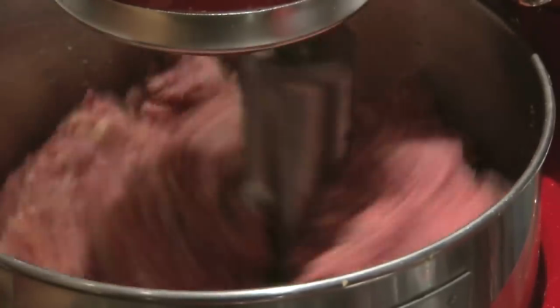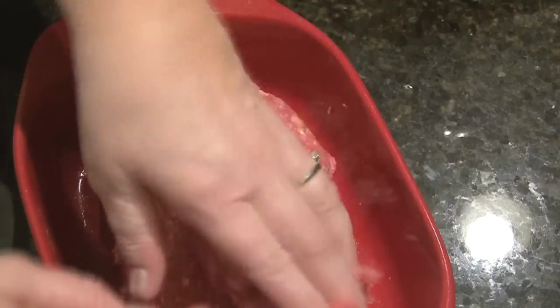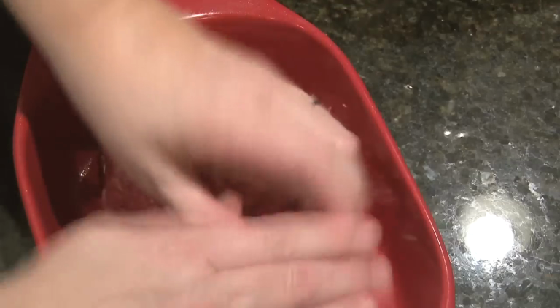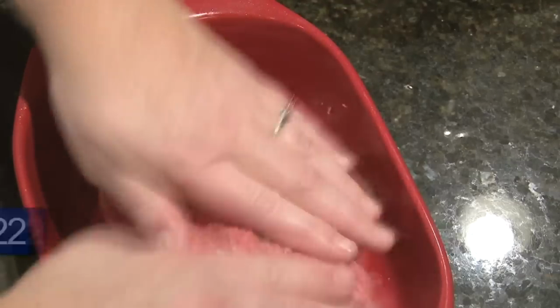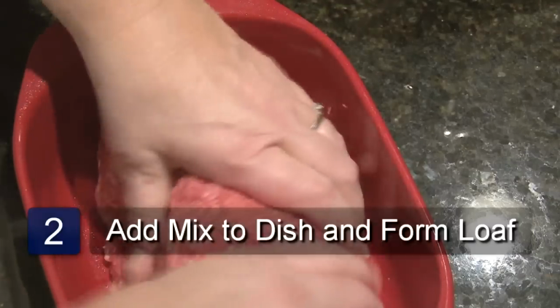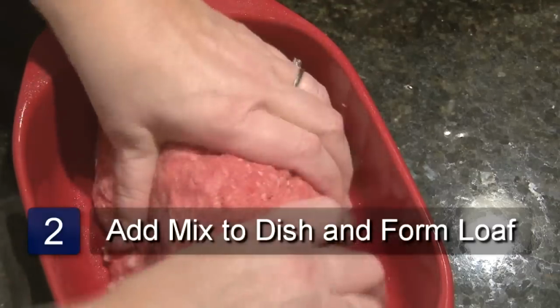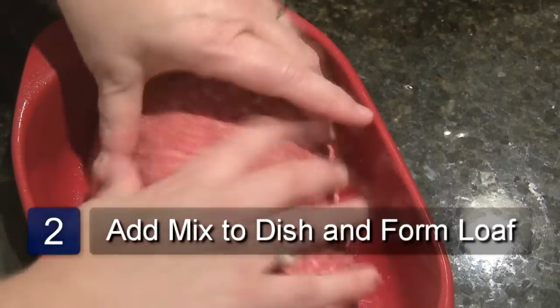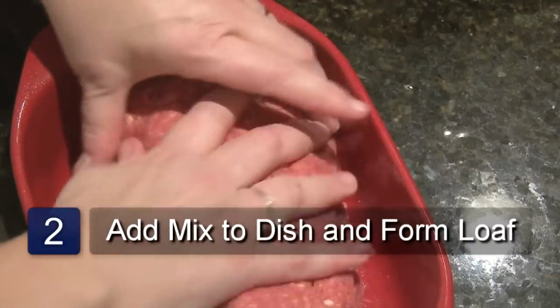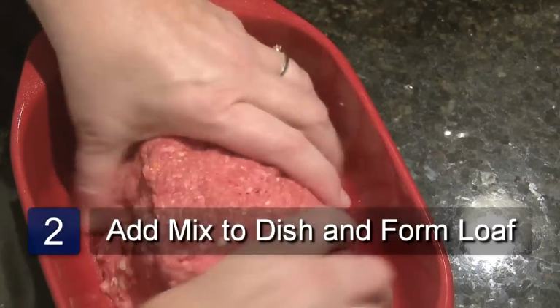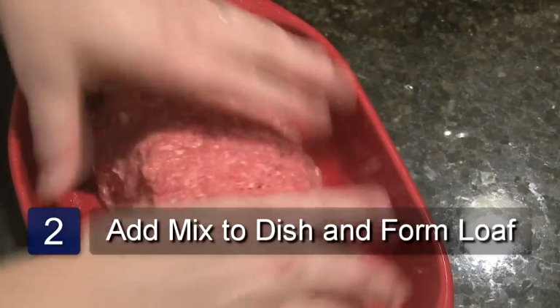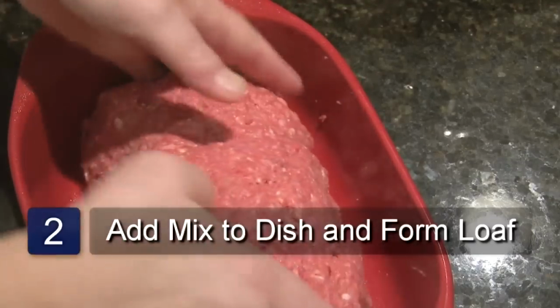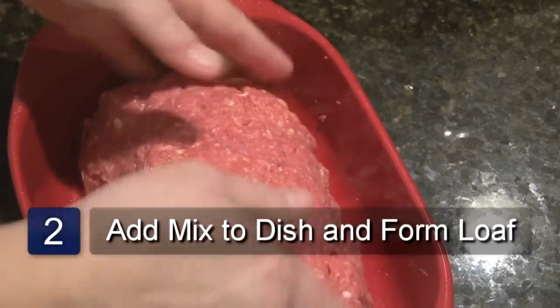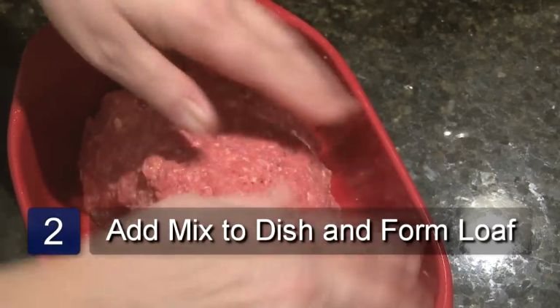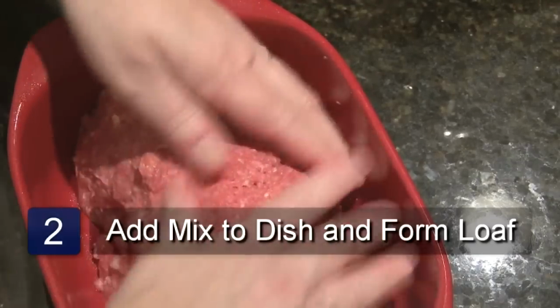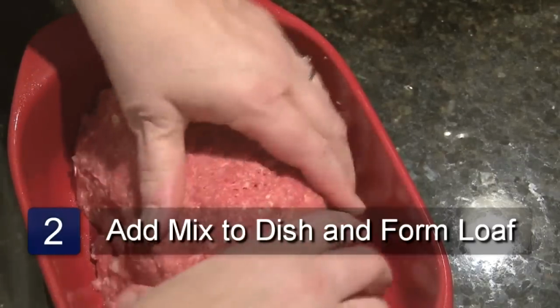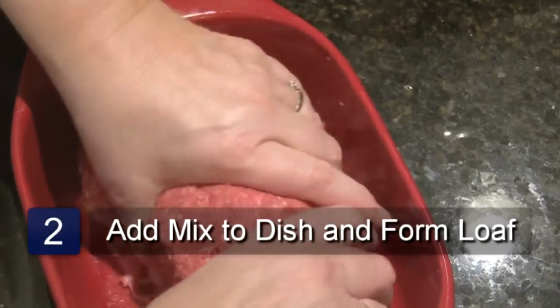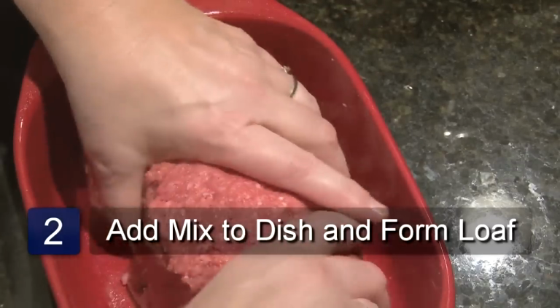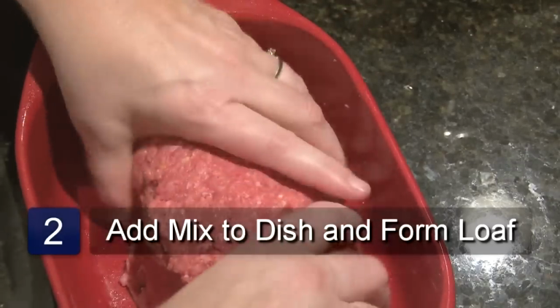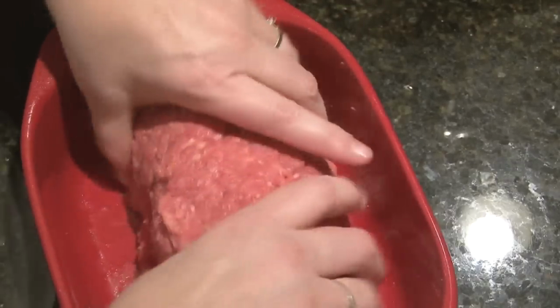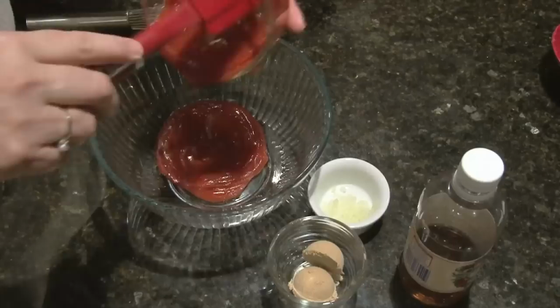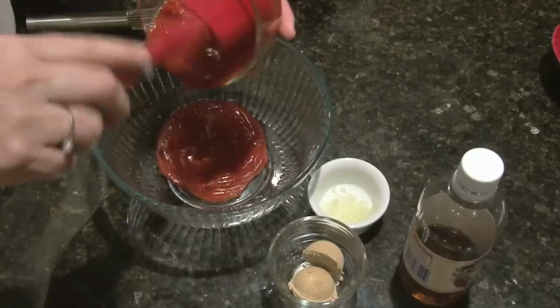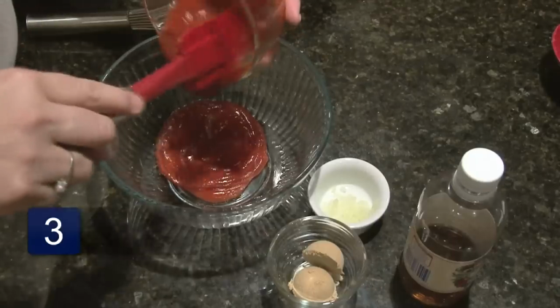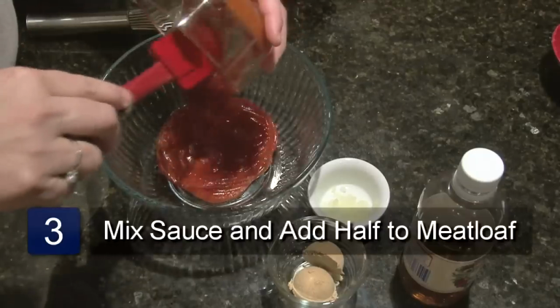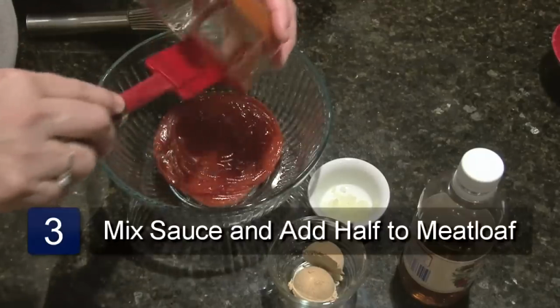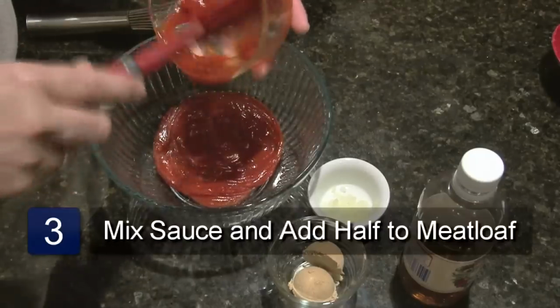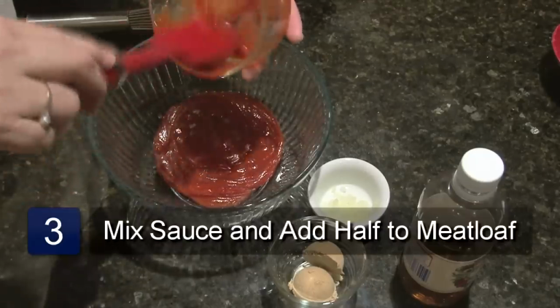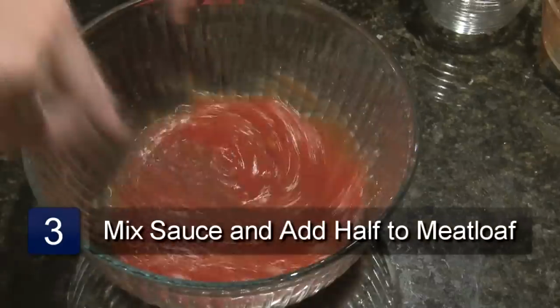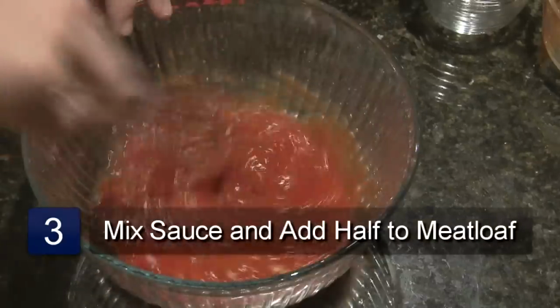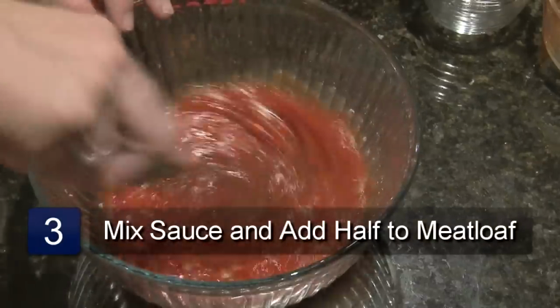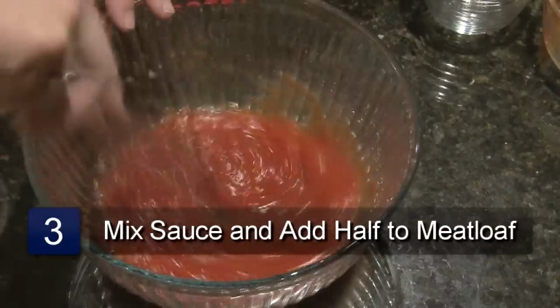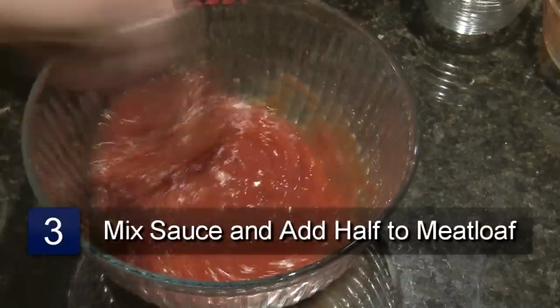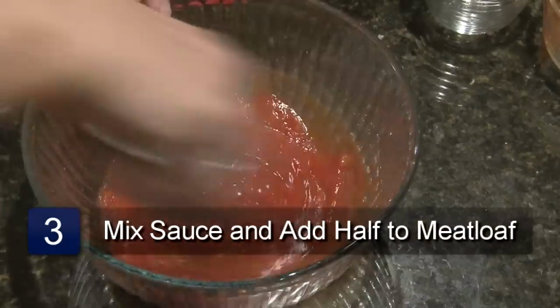Pour the meatloaf mixture into the casserole dish and form it into a loaf with your hands. Mix together the ketchup, vinegar, brown sugar, and onion in a small bowl.